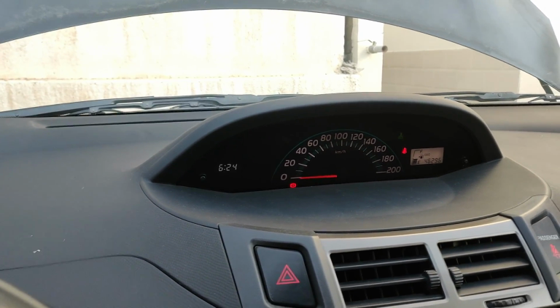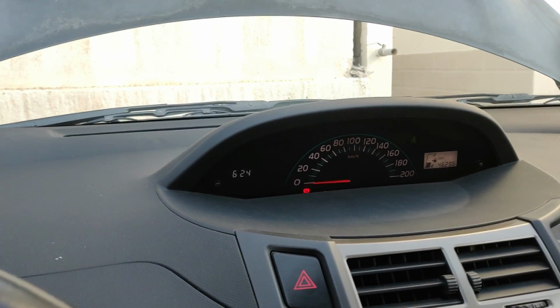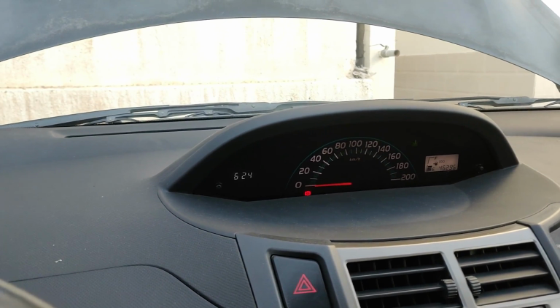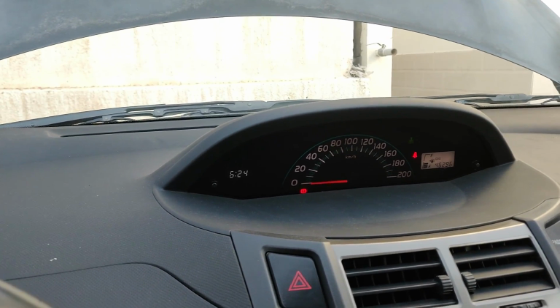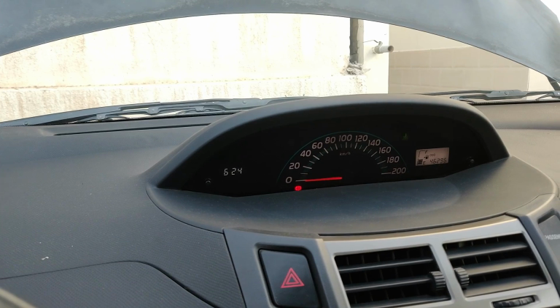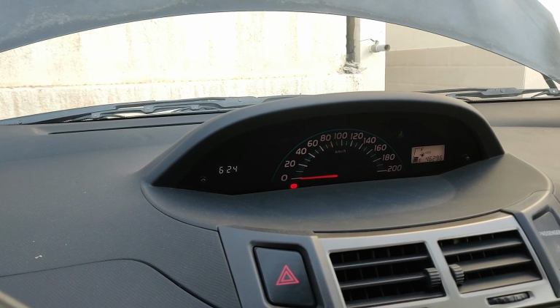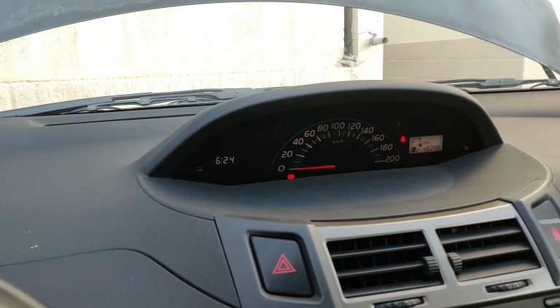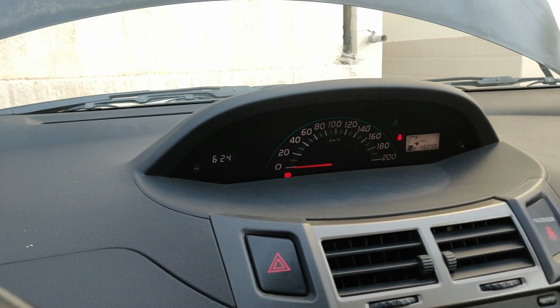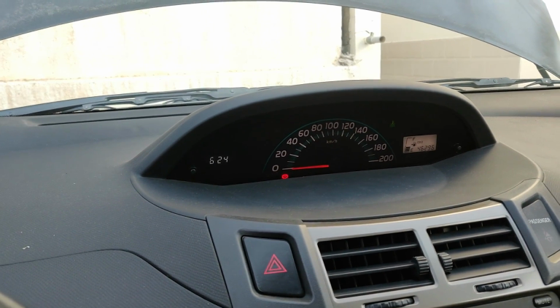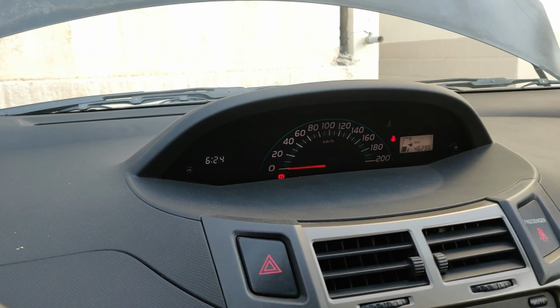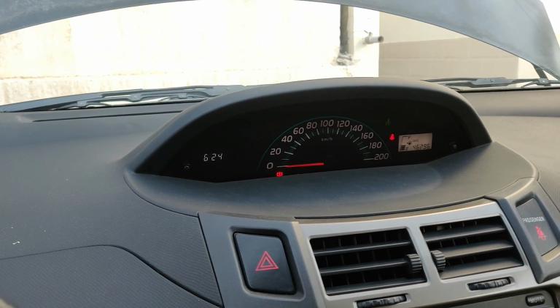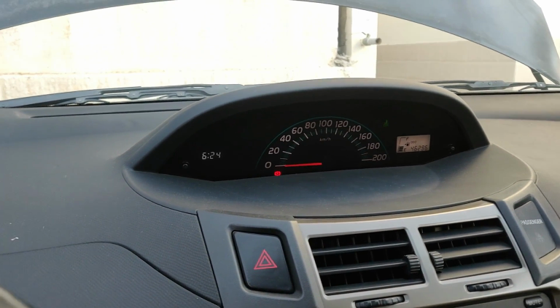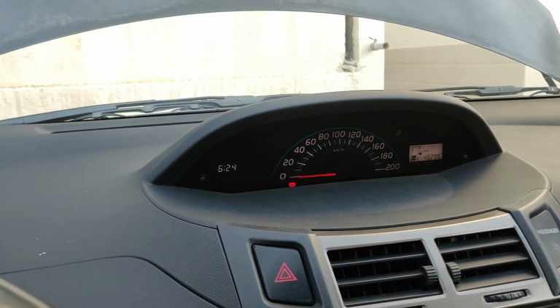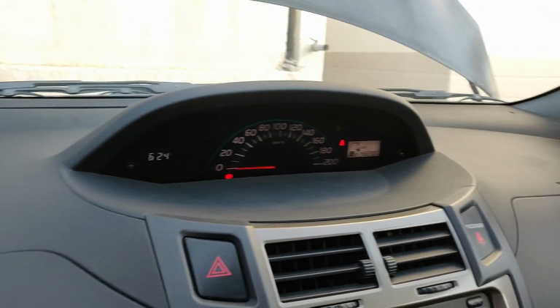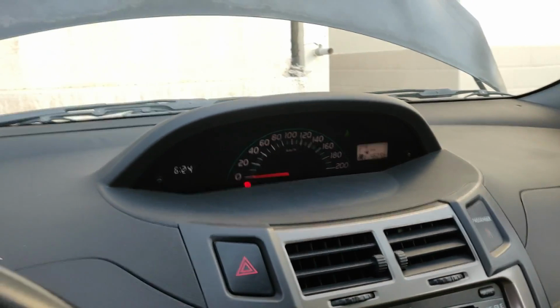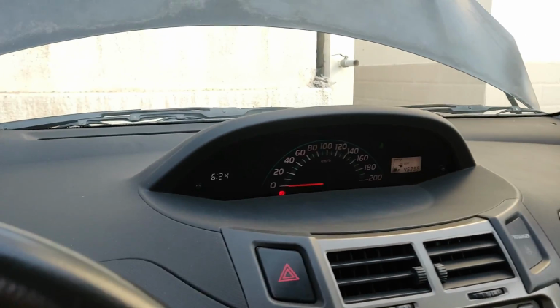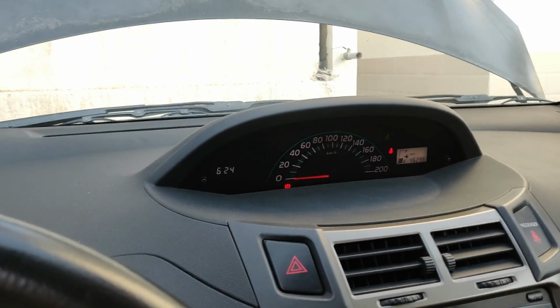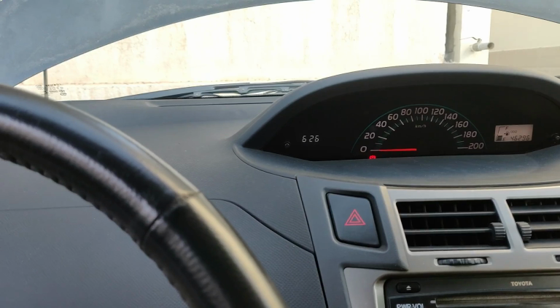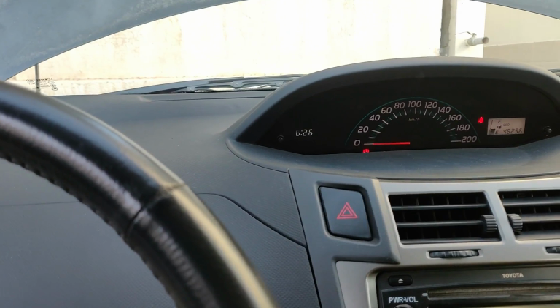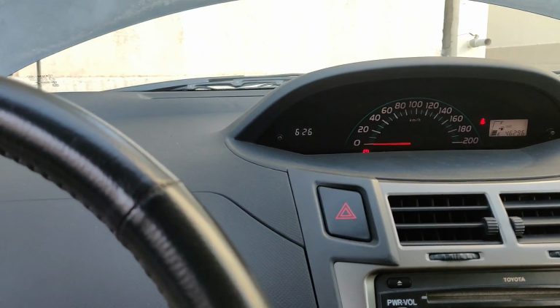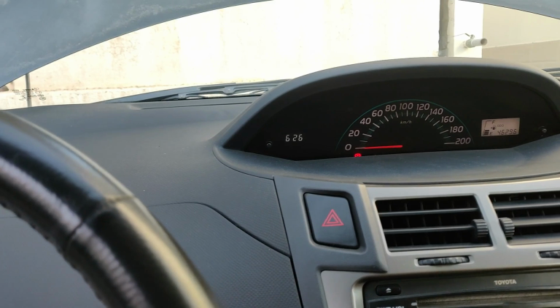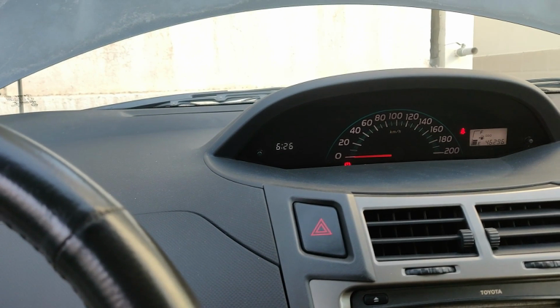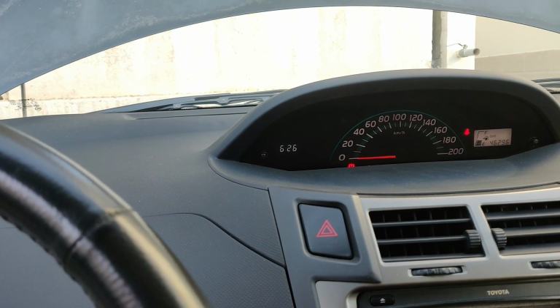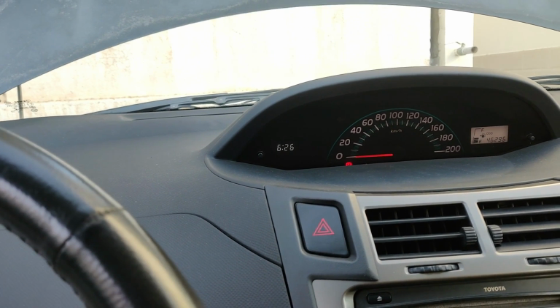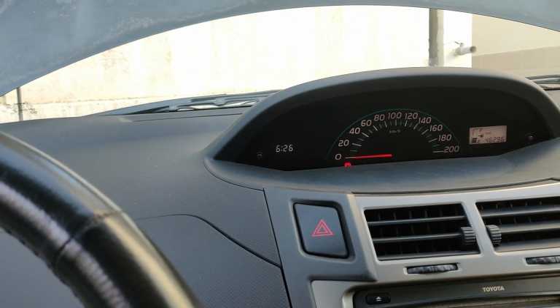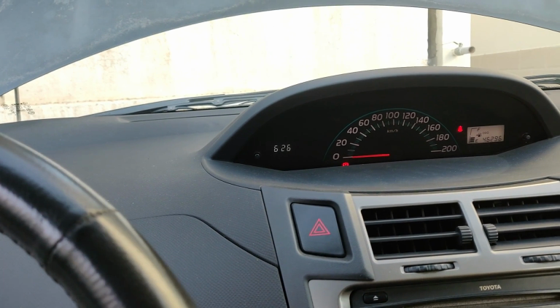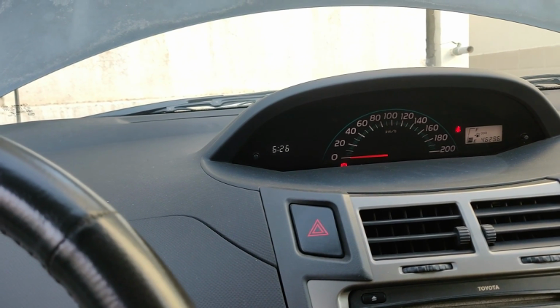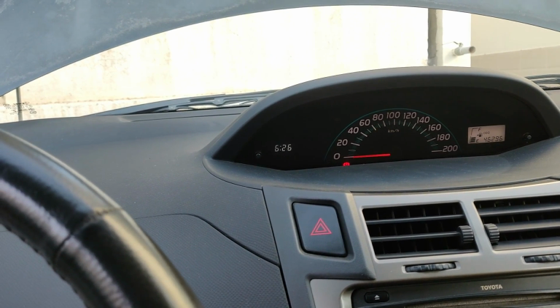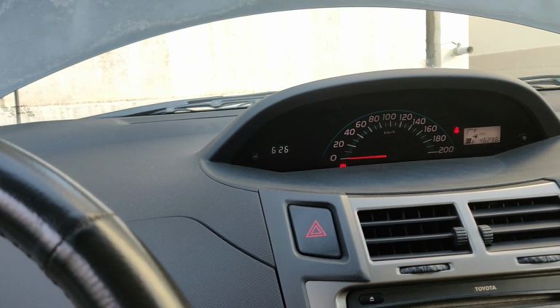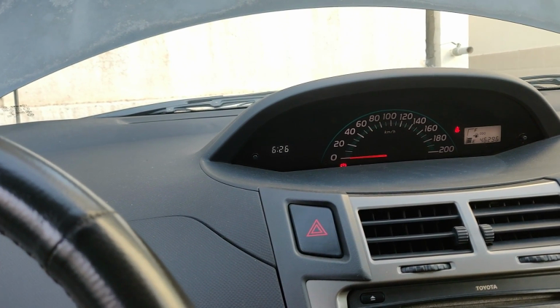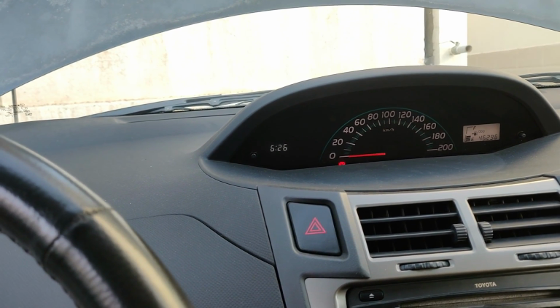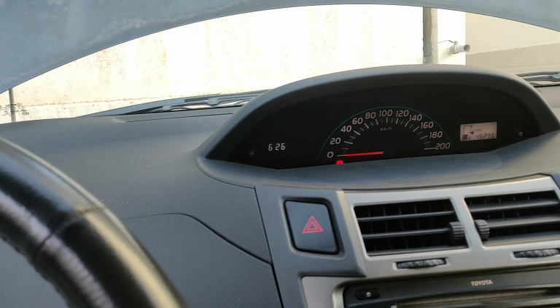Don't switch off the car for the next 15–20 minutes — let it idle or take it for a spin. You can also keep revving the engine like this, which will help charge it up quickly.